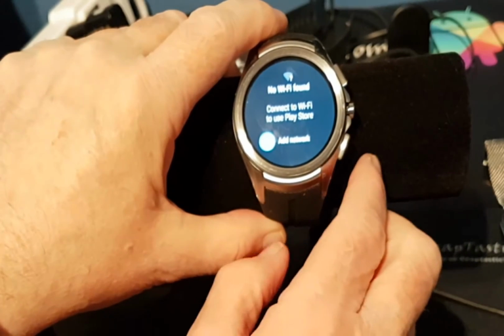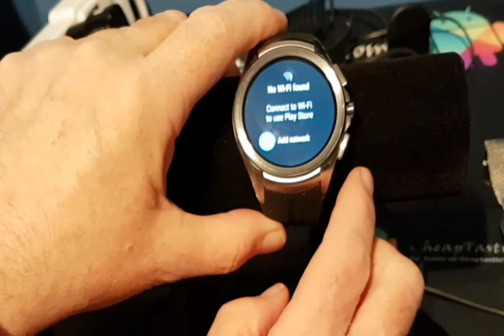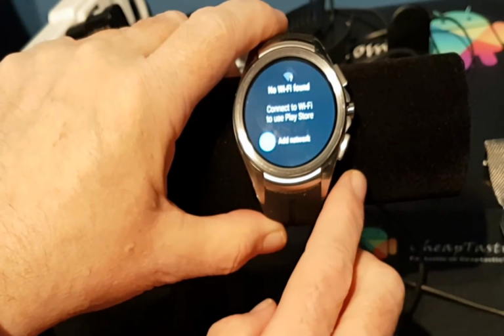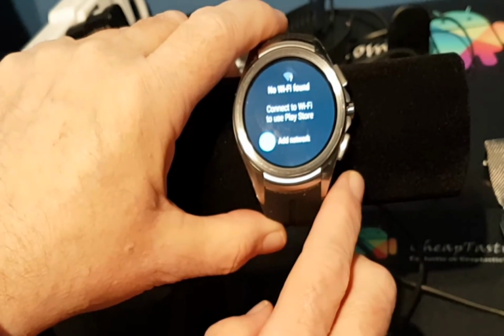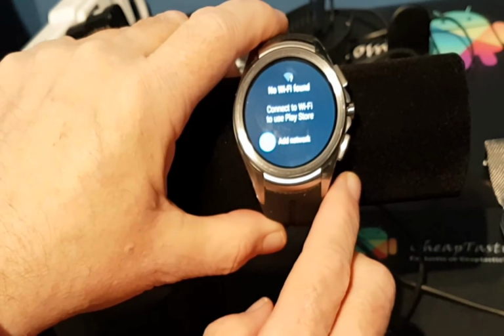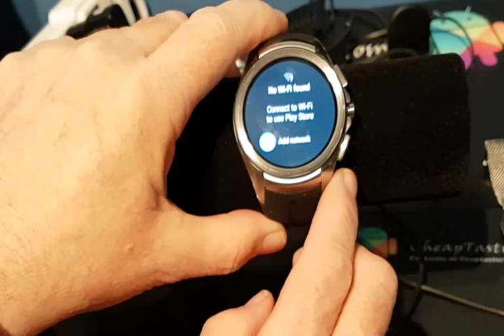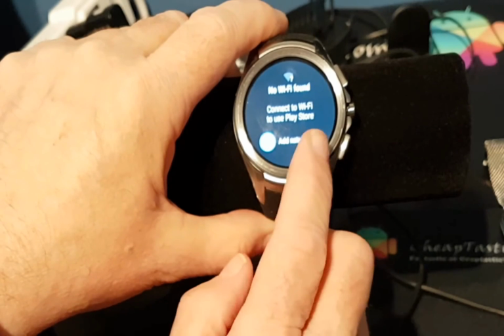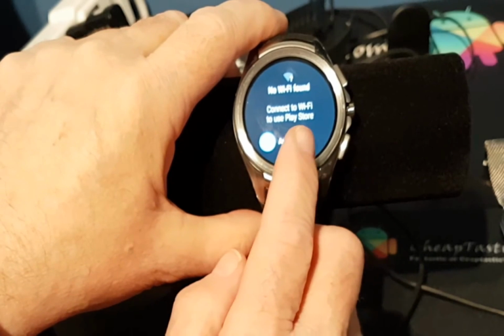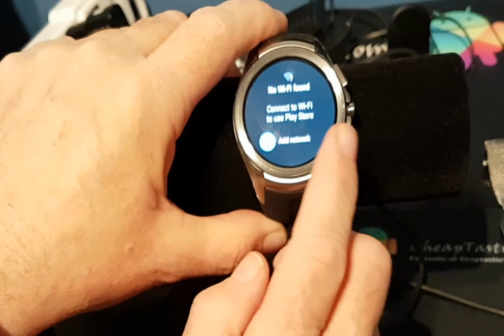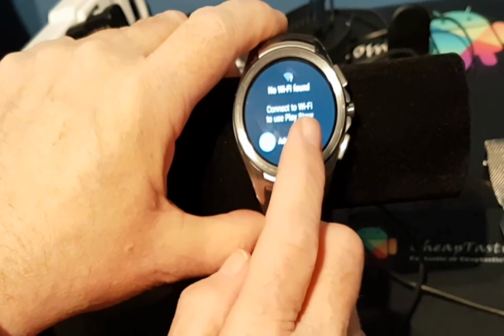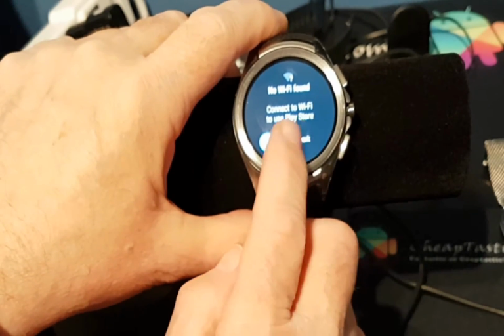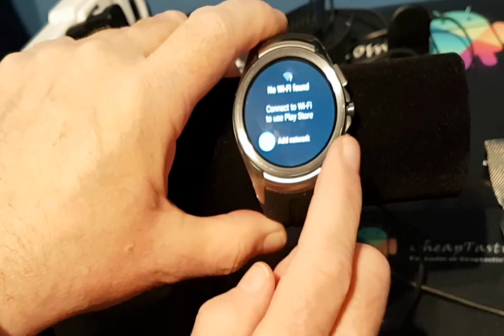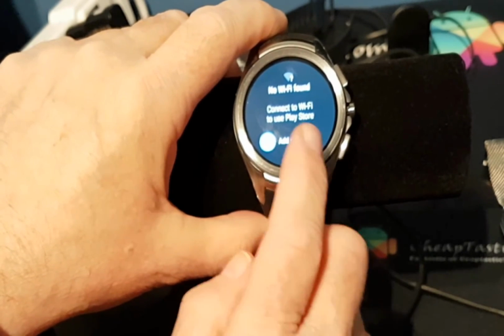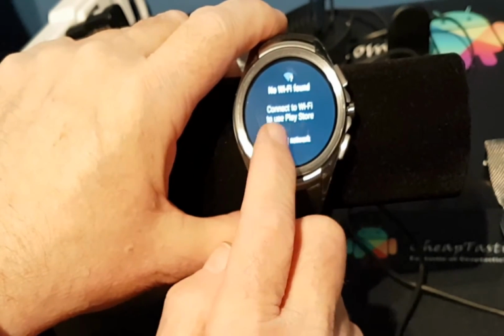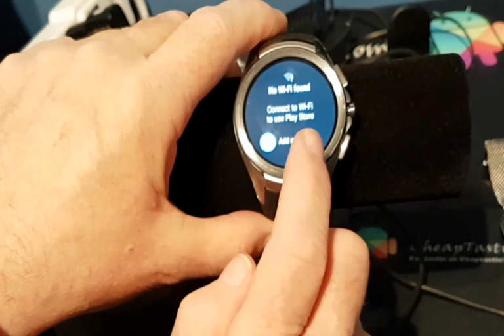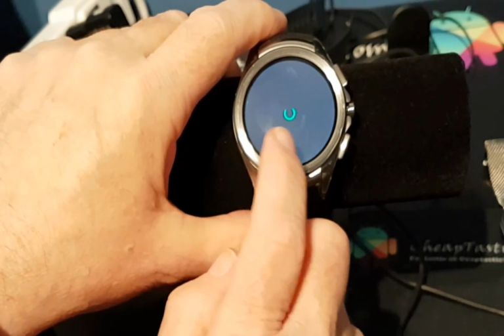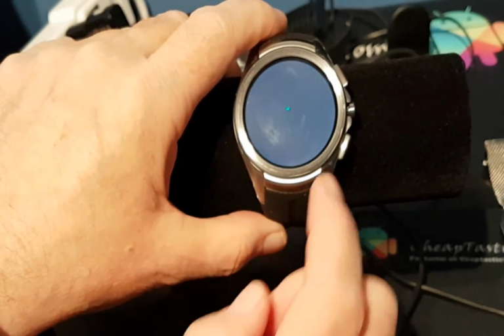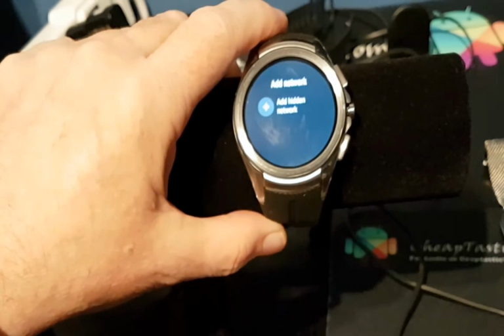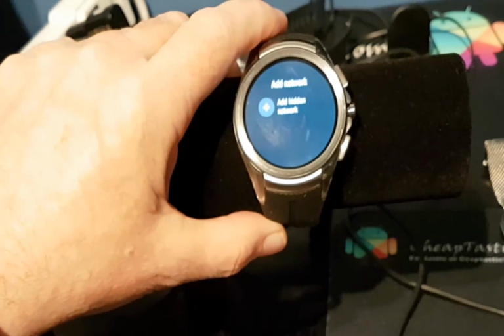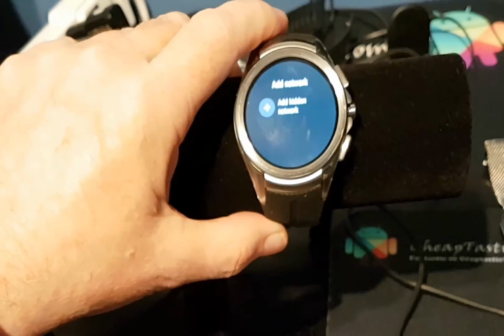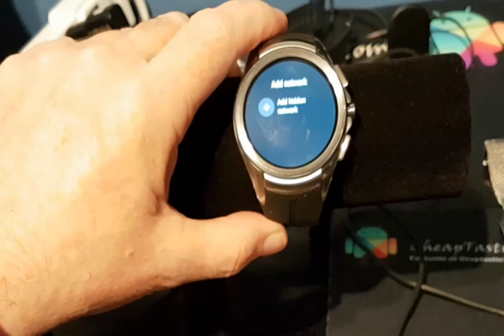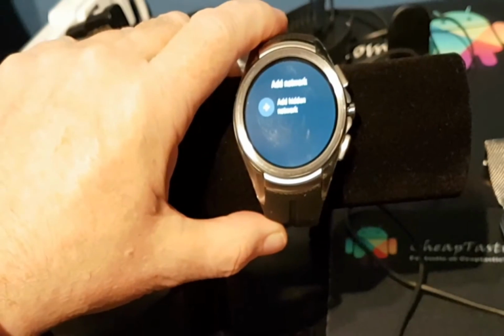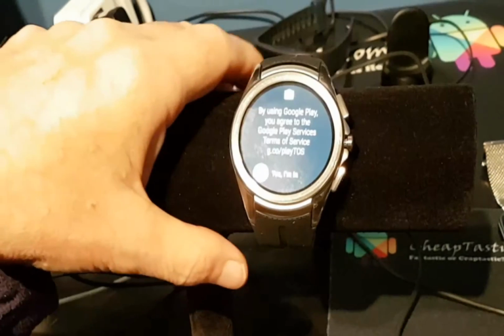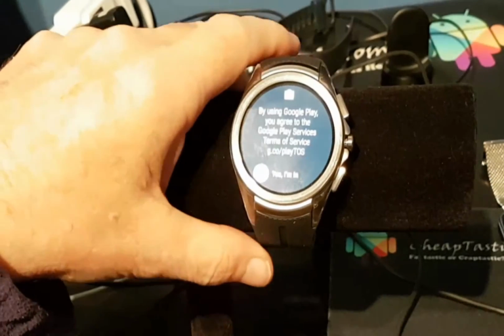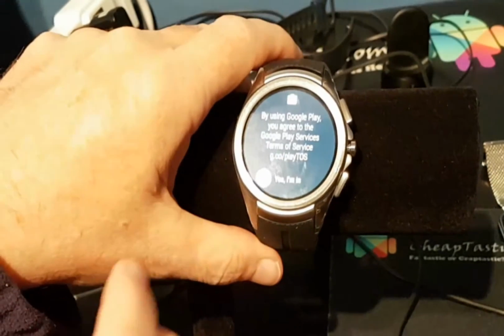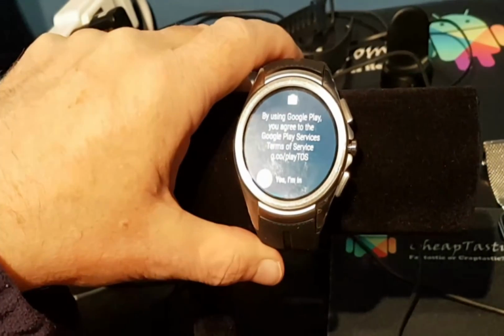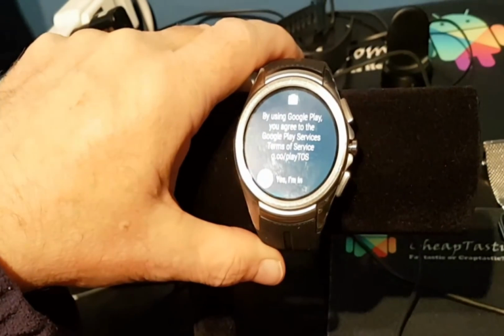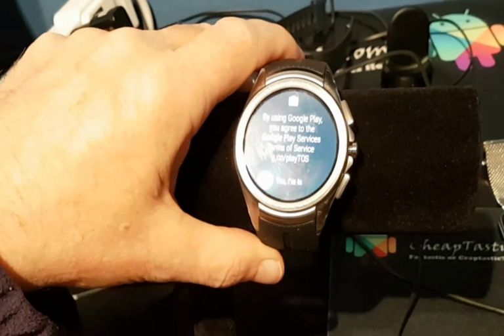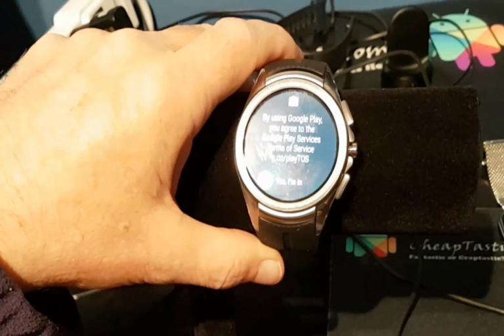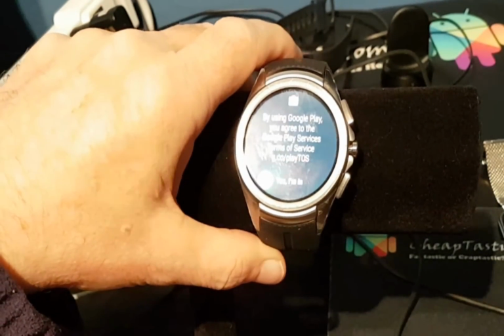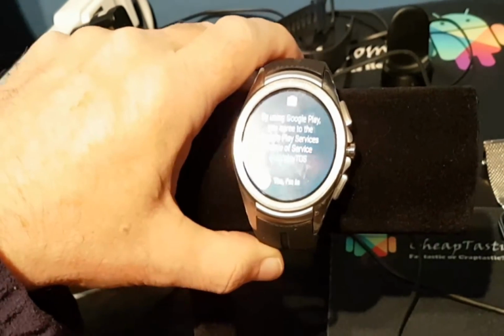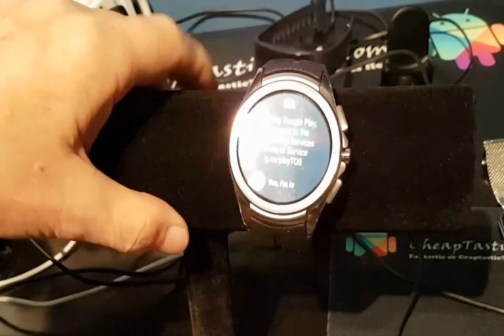As you can see, I have to add Wi-Fi so let me get that done. We'll just pause for a minute here. Then we need to agree to the terms.